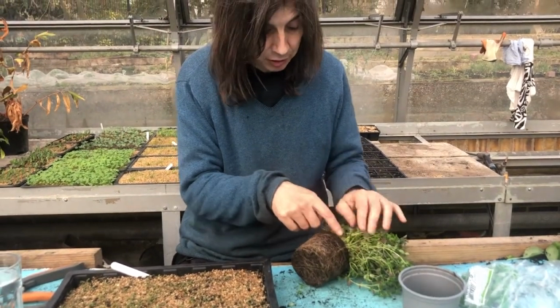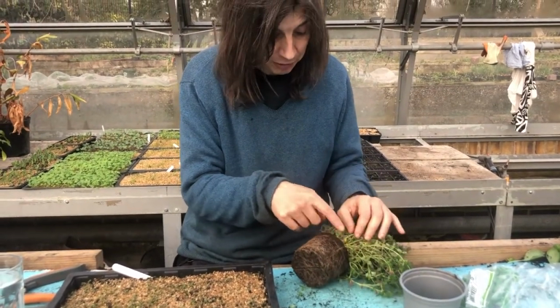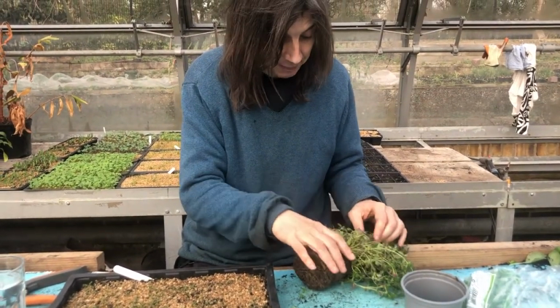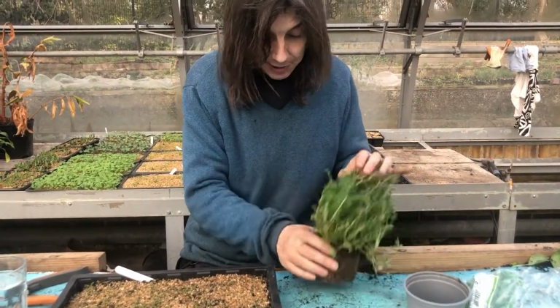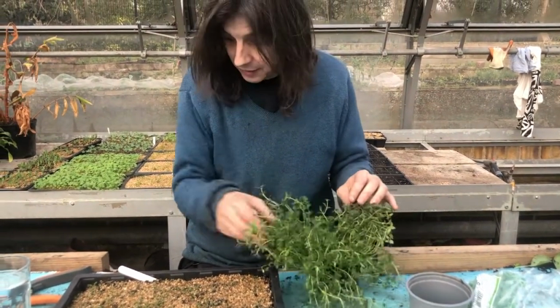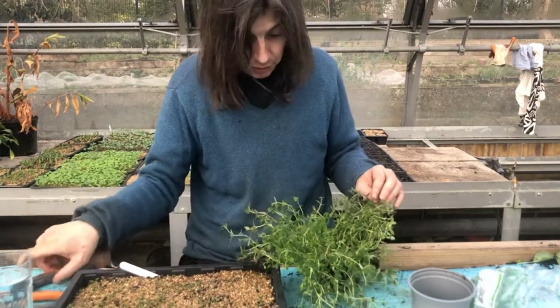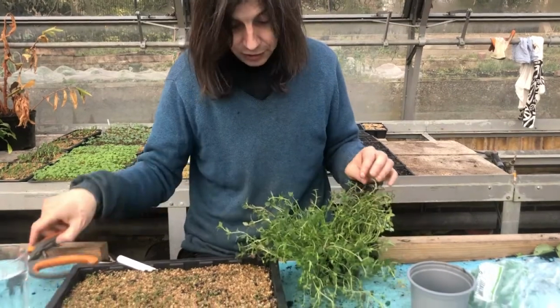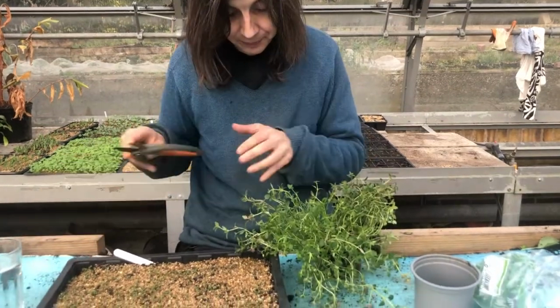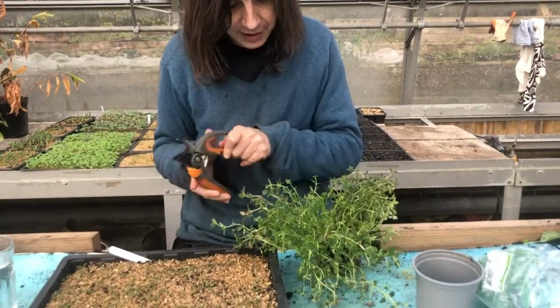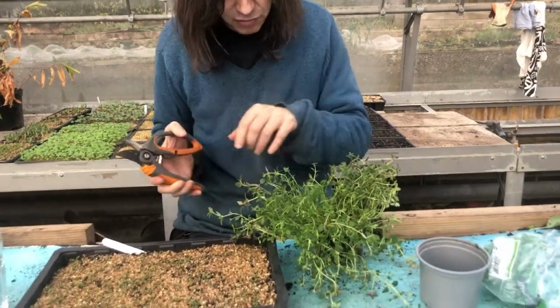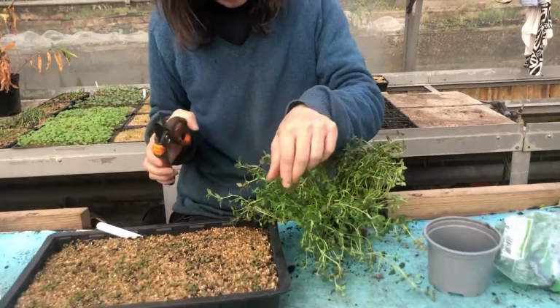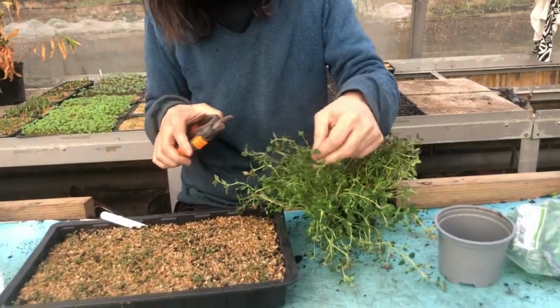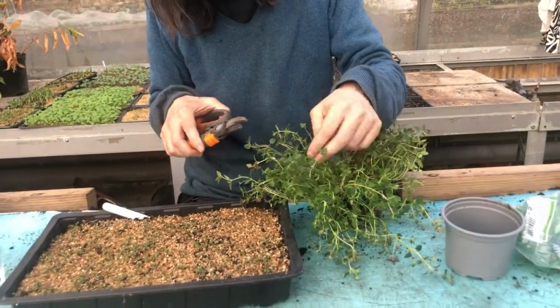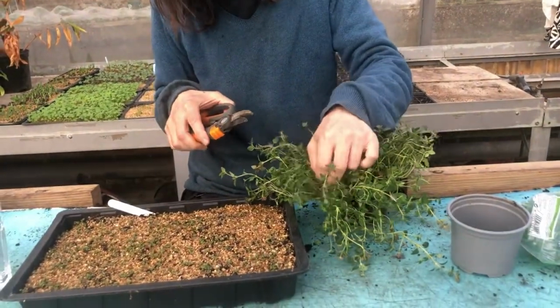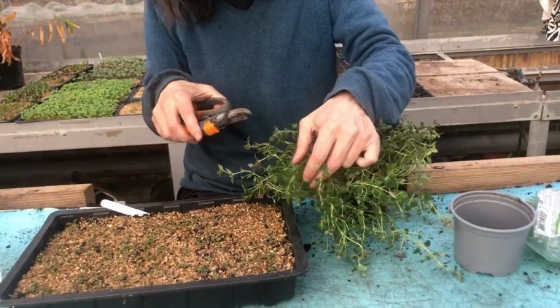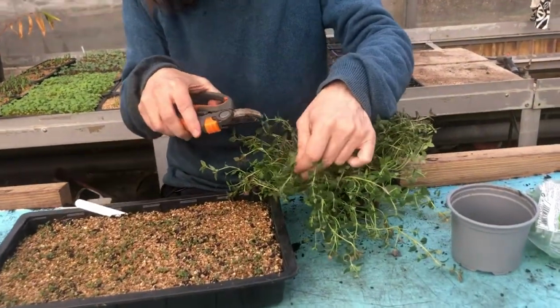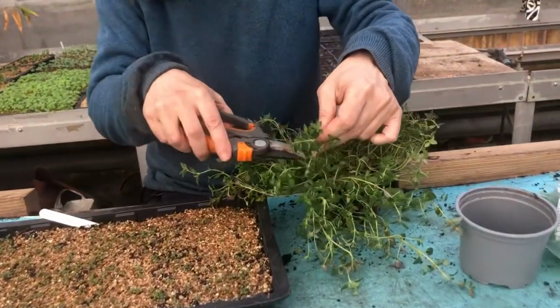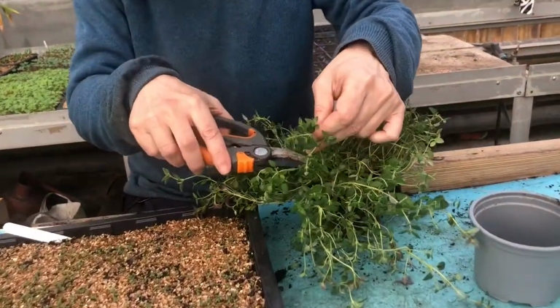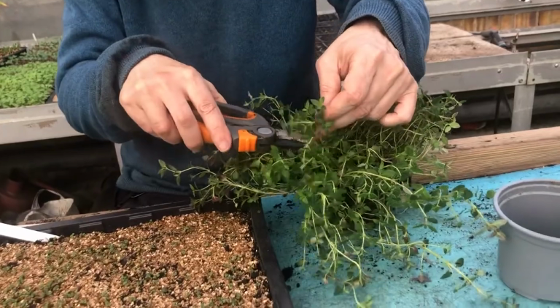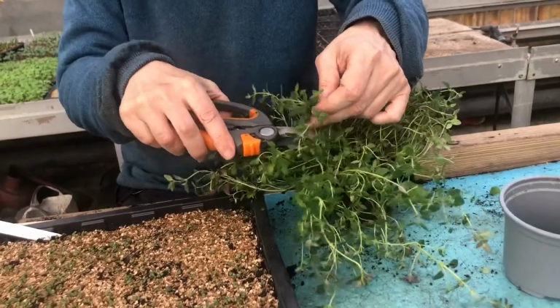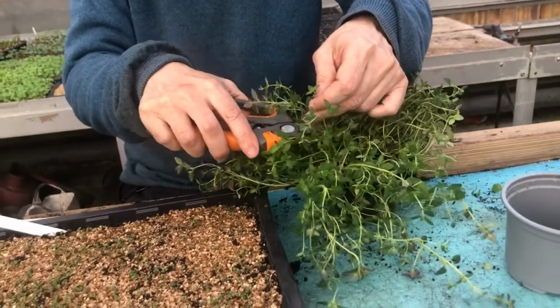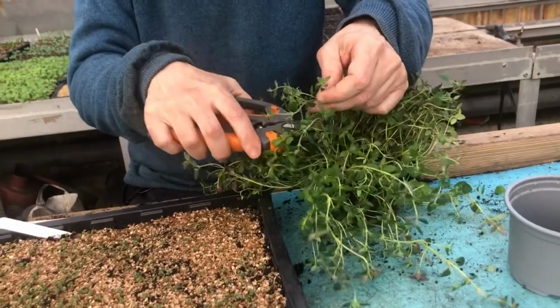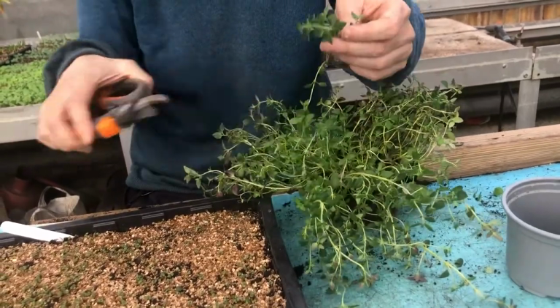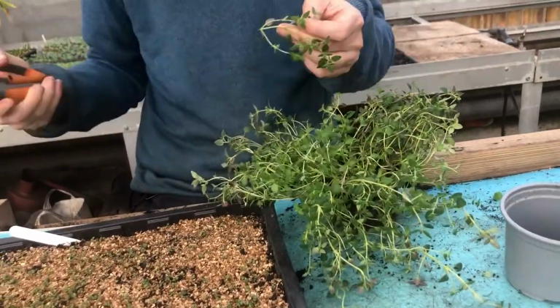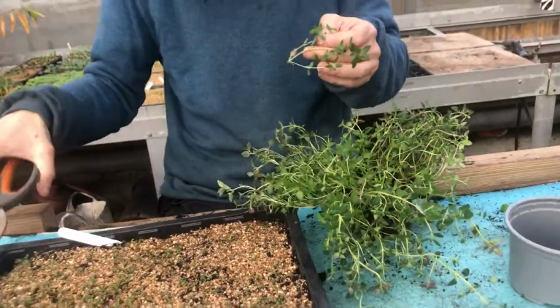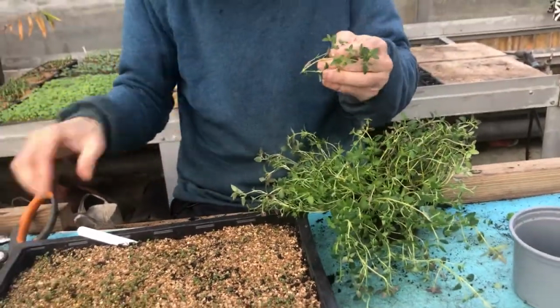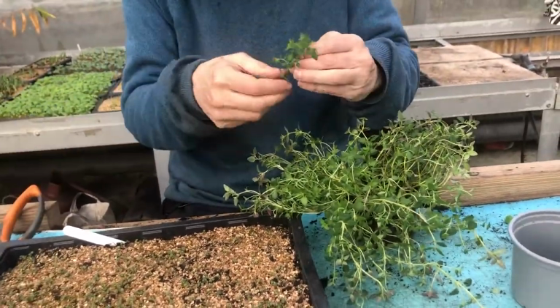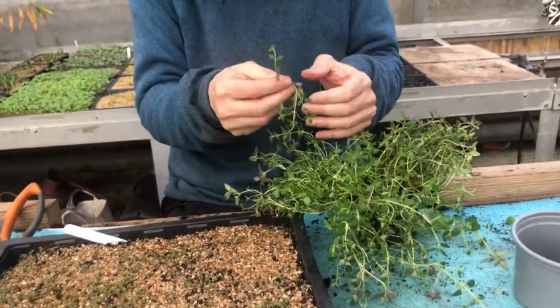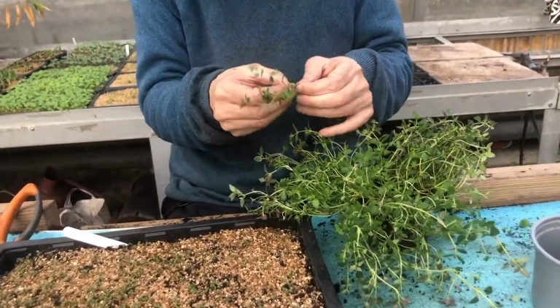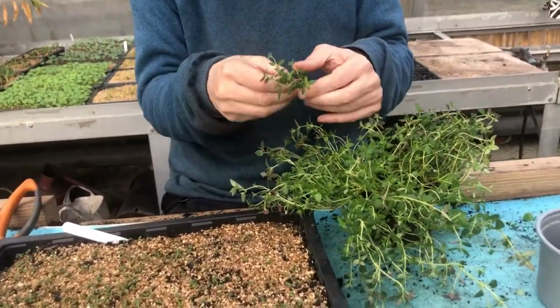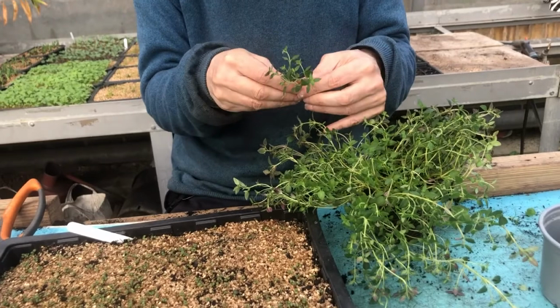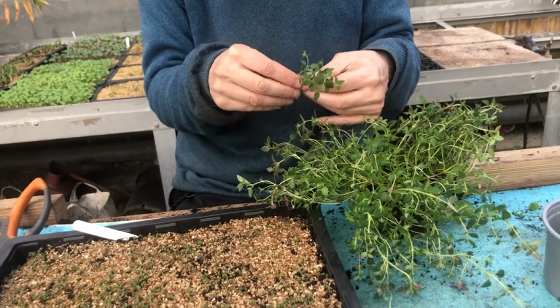You'll grow a new one from the stem. The other thing you can also do, if you really want lots of plants, is take cuttings.